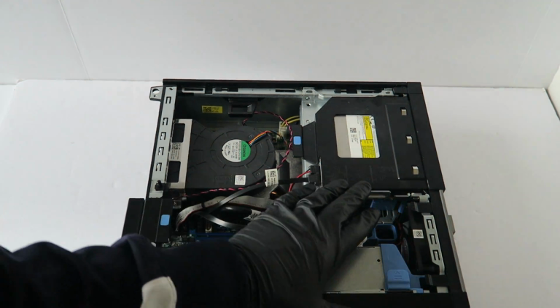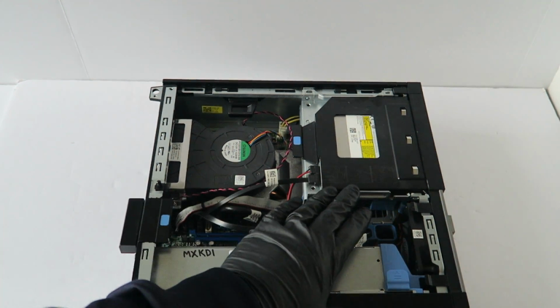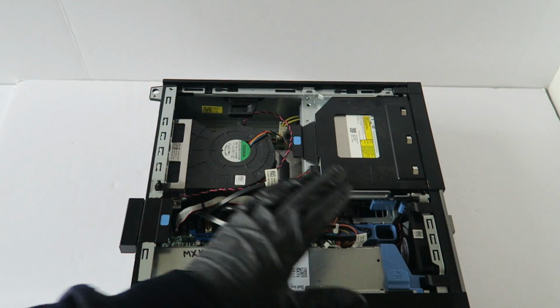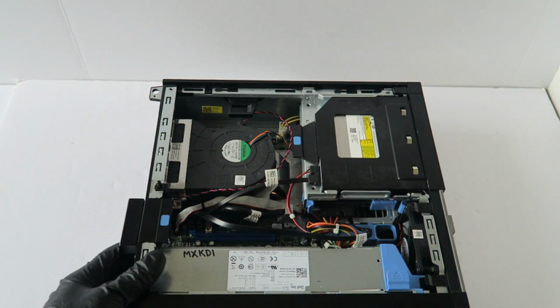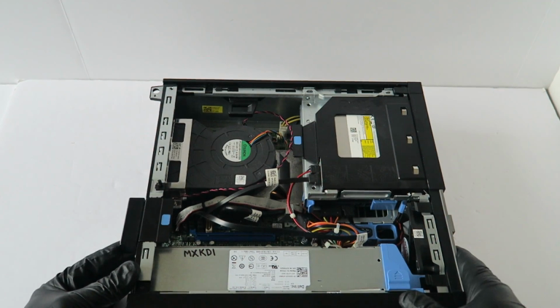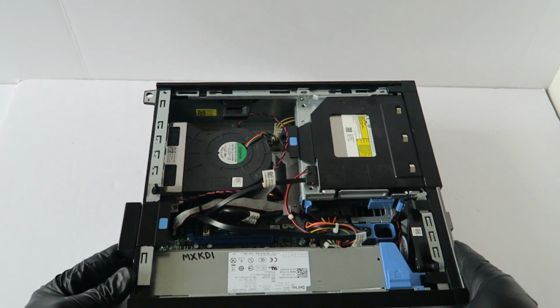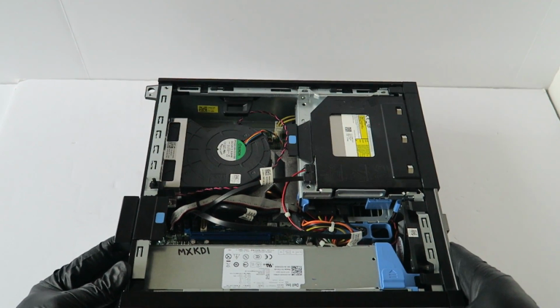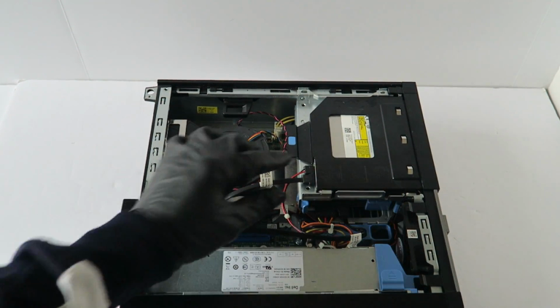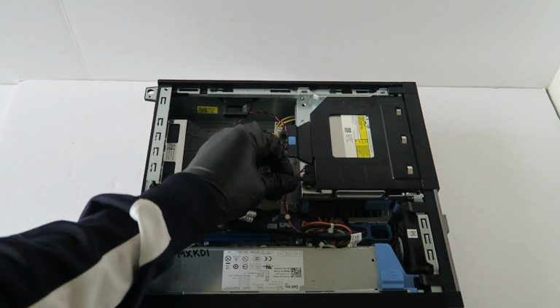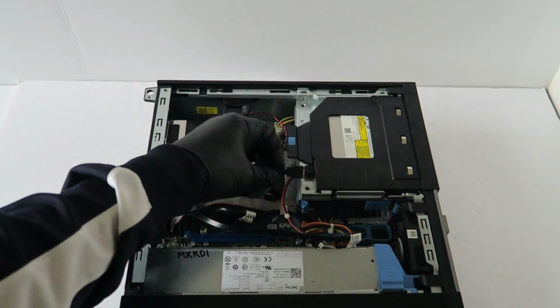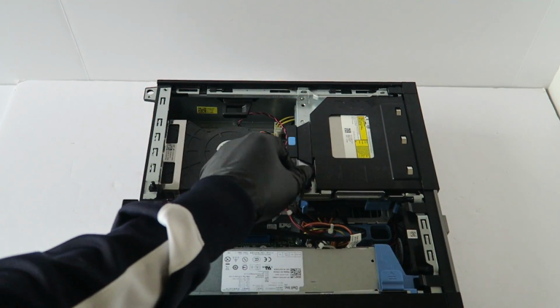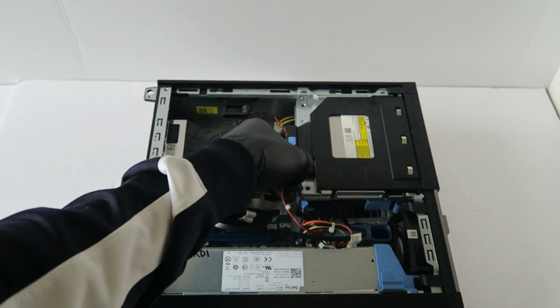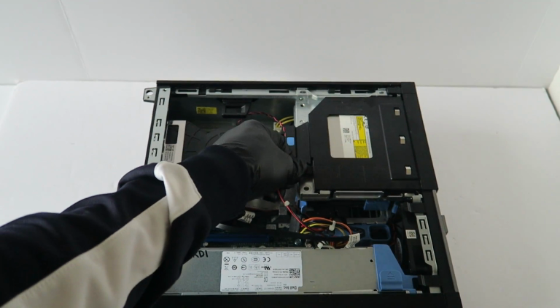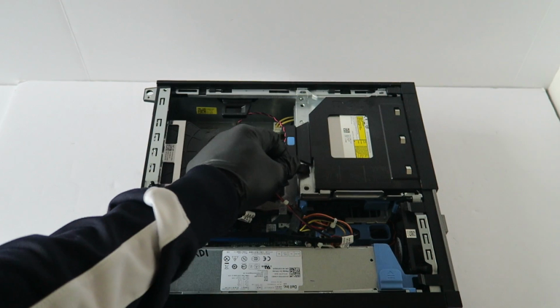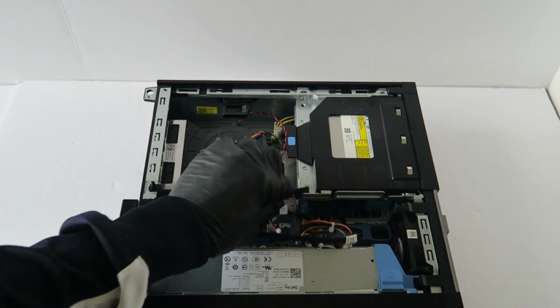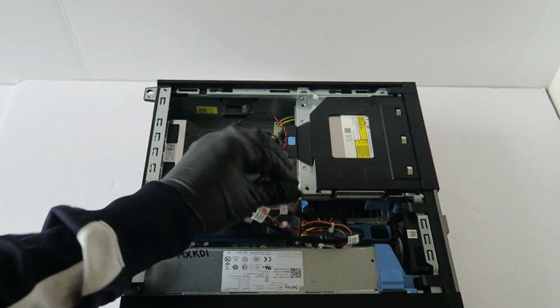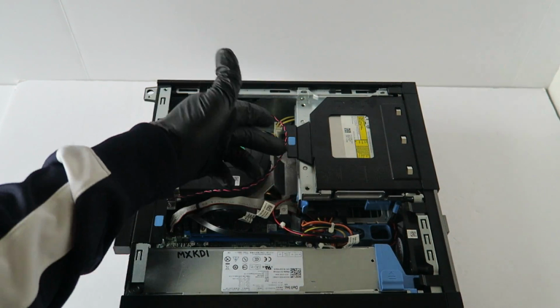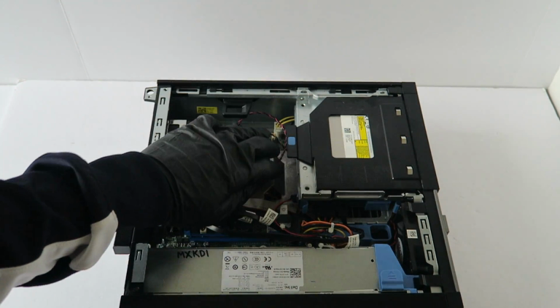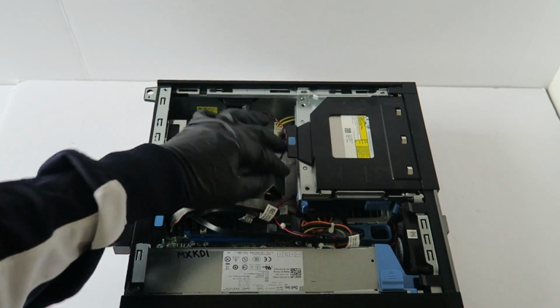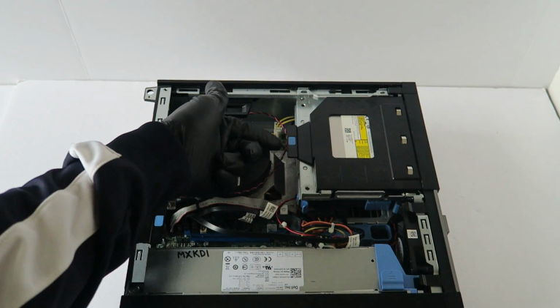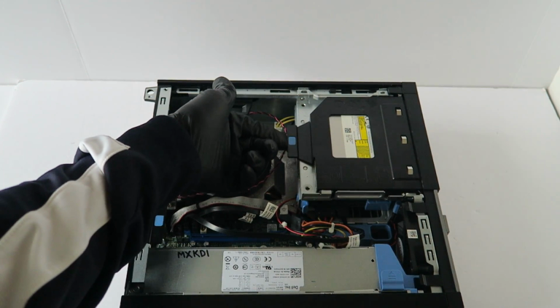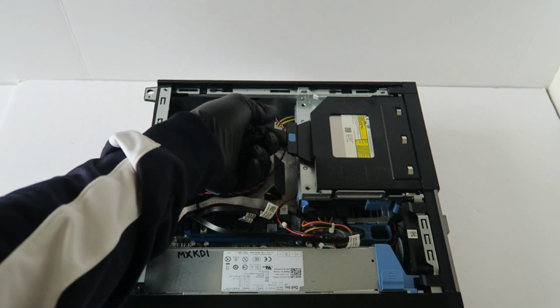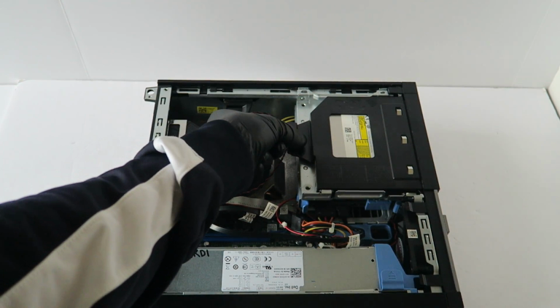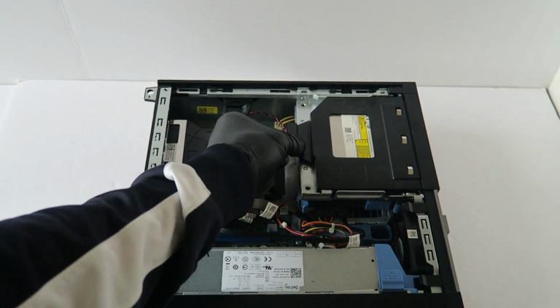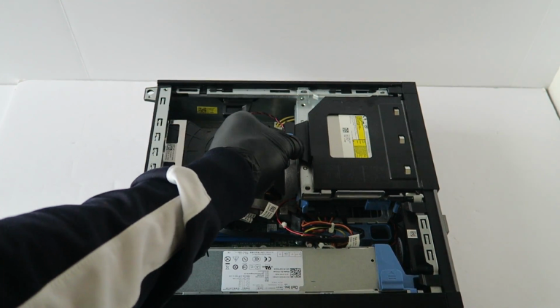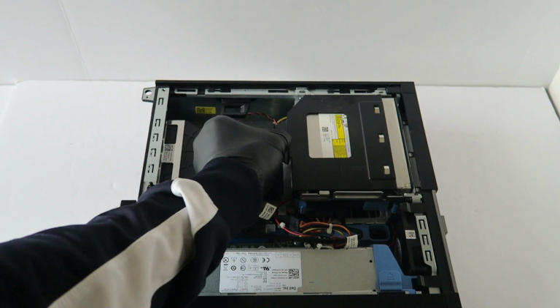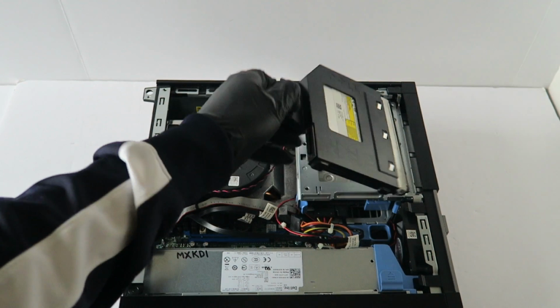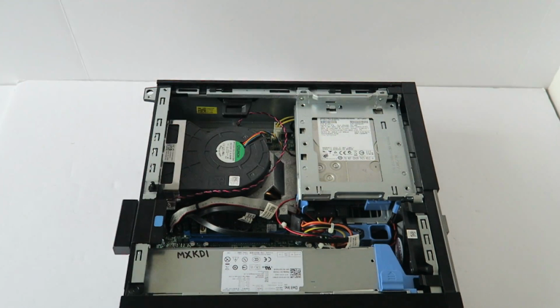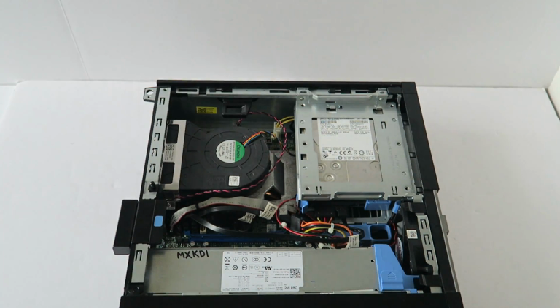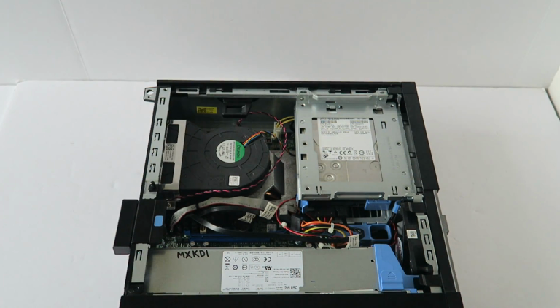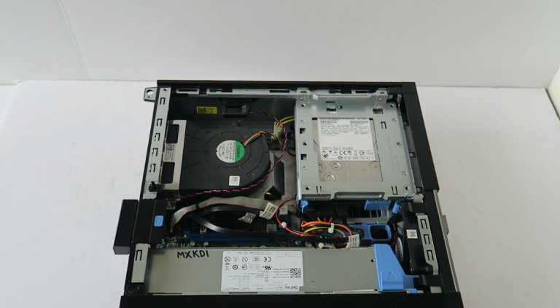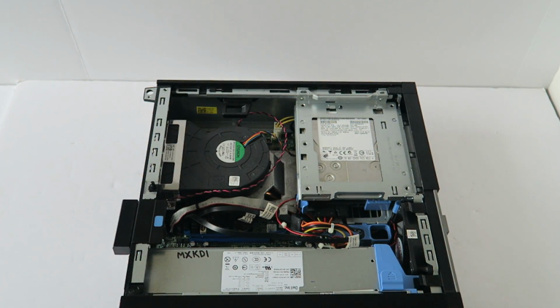You can remove the optical drive first. You're going to disconnect the SATA power cable, and there's a little clip right here. Take your finger, lift it up, and it will slide to the left.